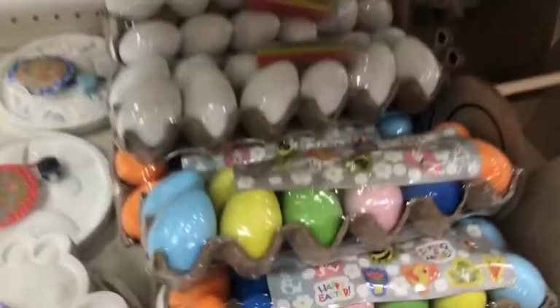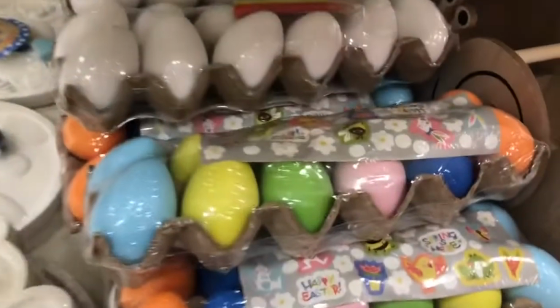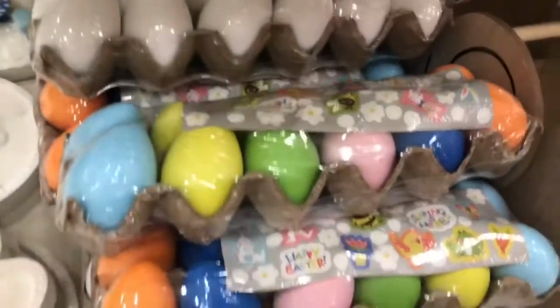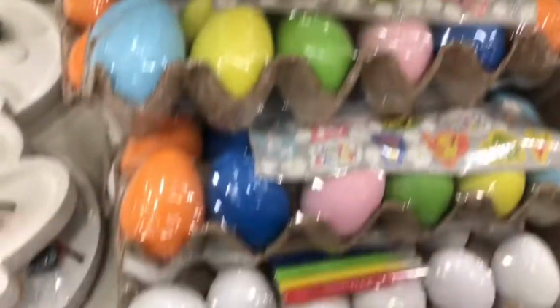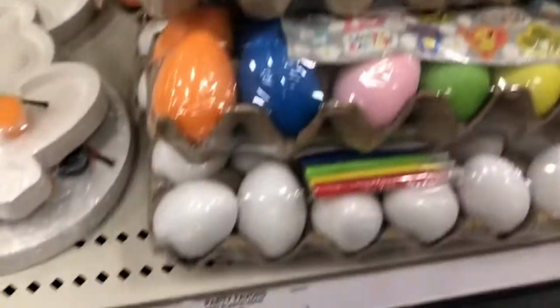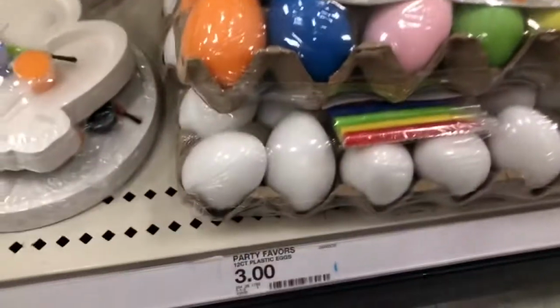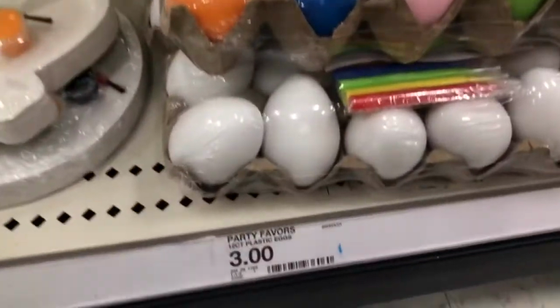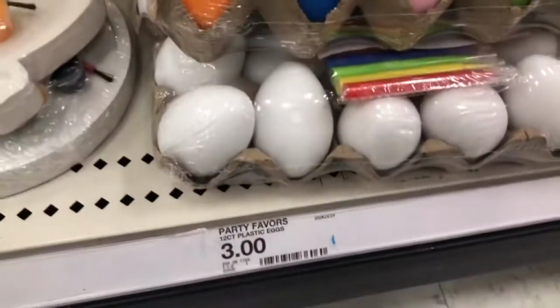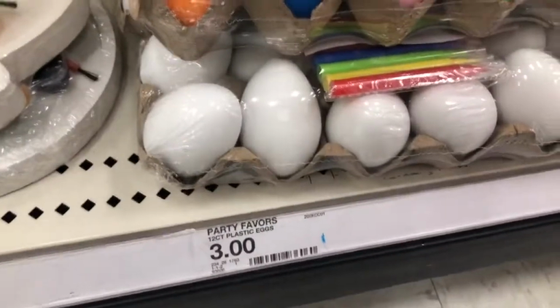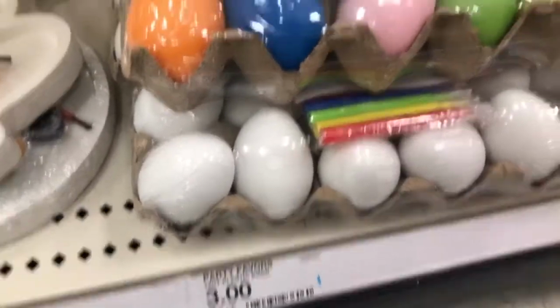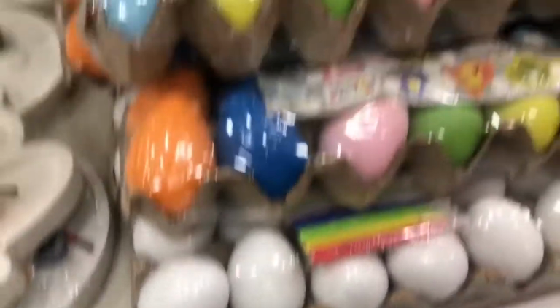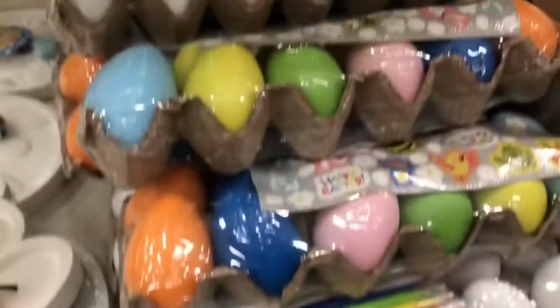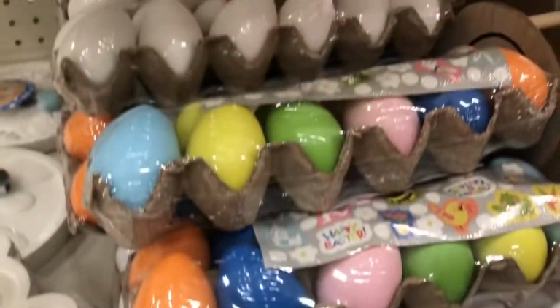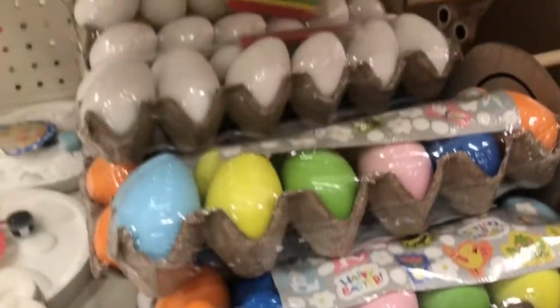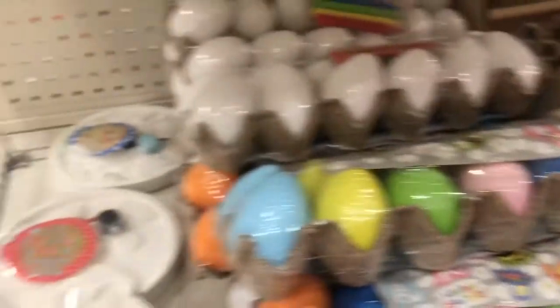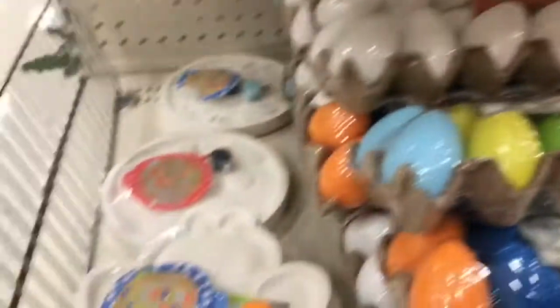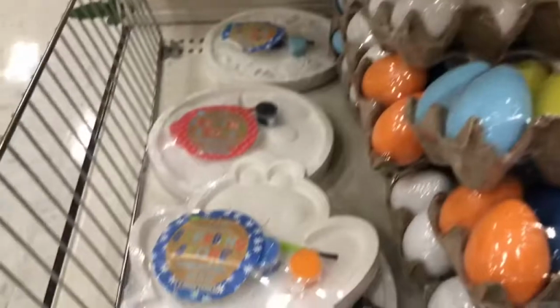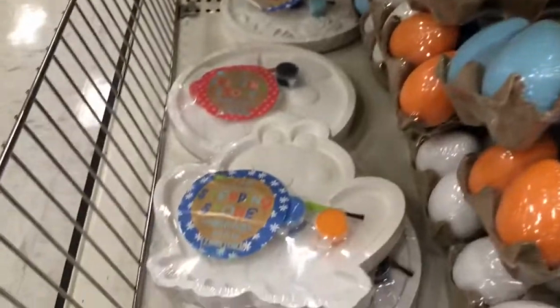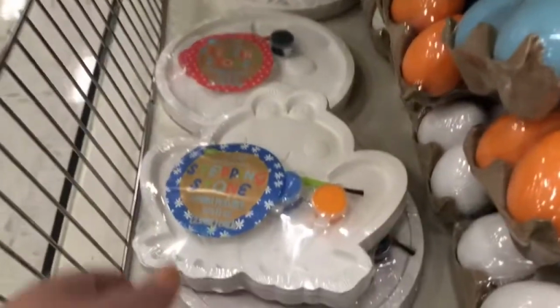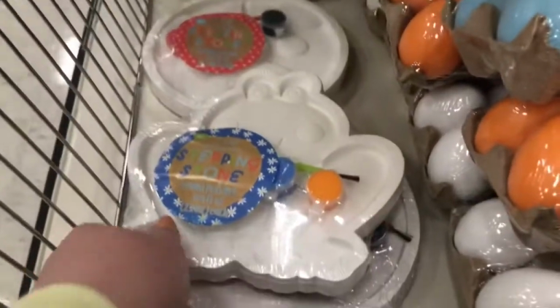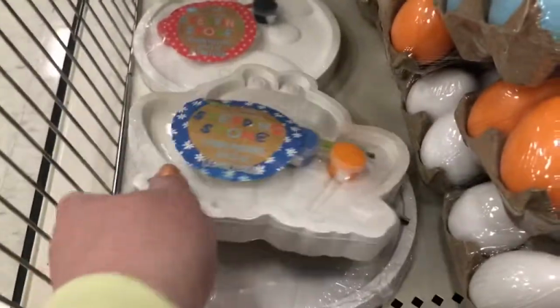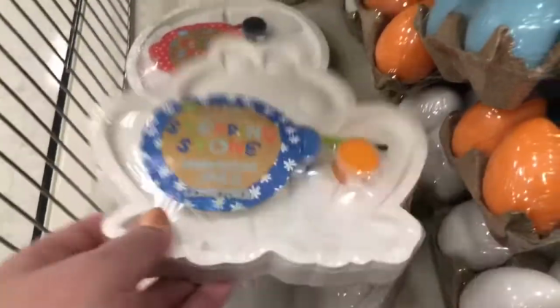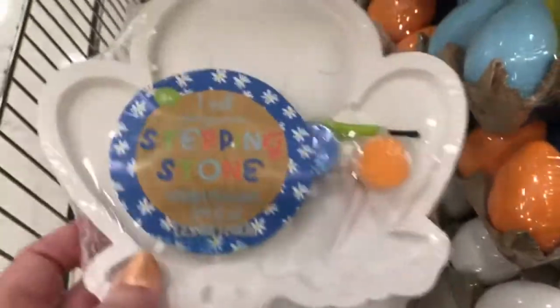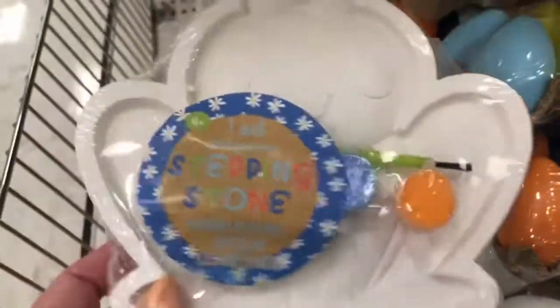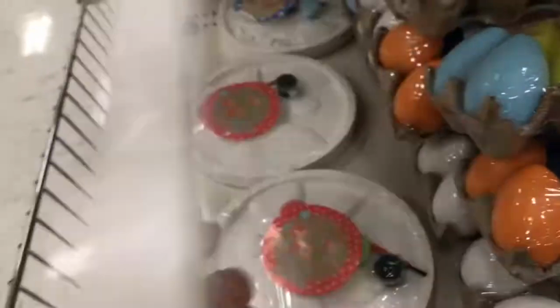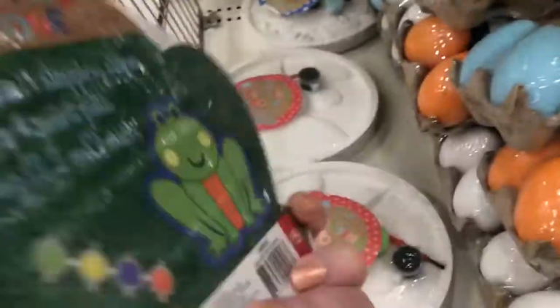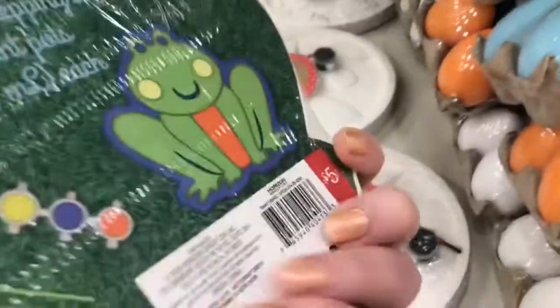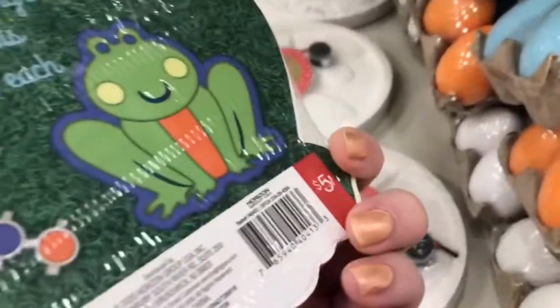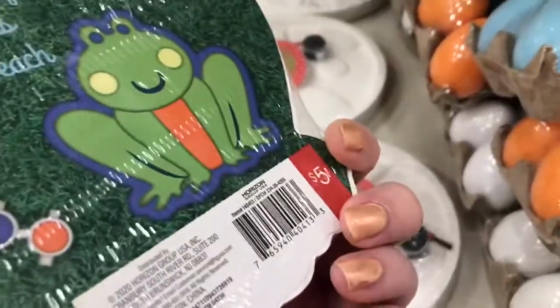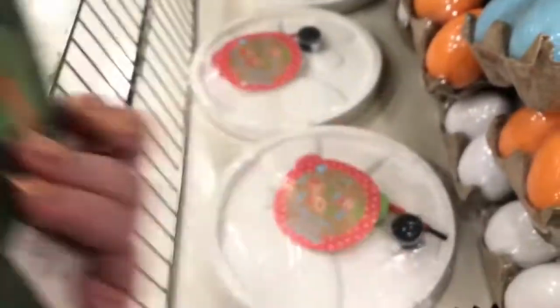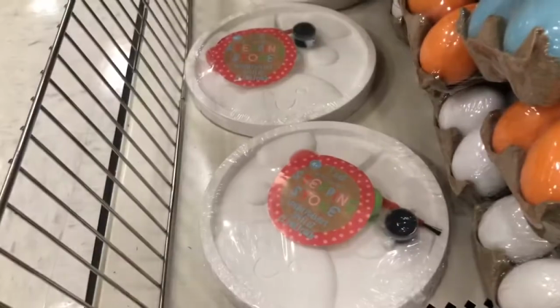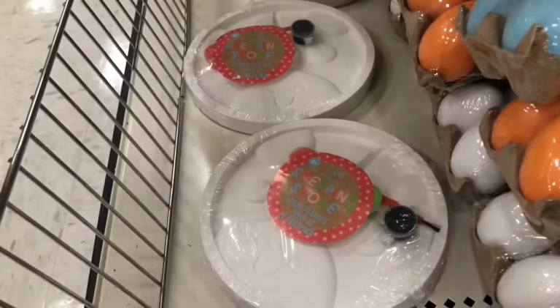And then they have these eggs that you can decorate — they look like real eggs, so it's super cute. They have these stepping stones that you can paint for just $5.